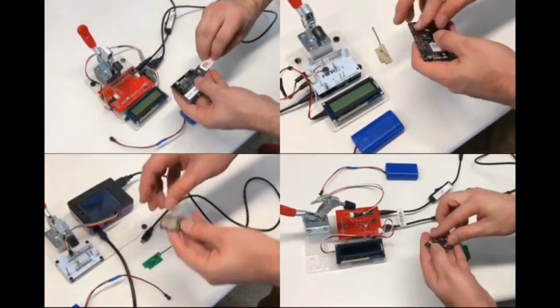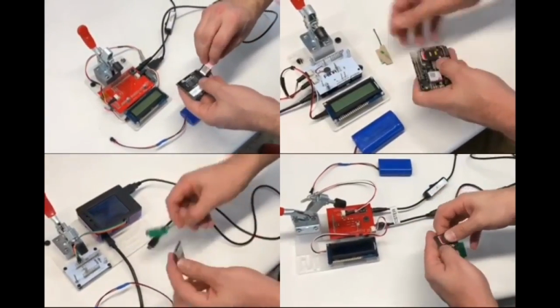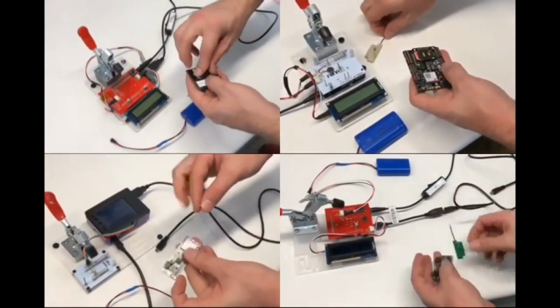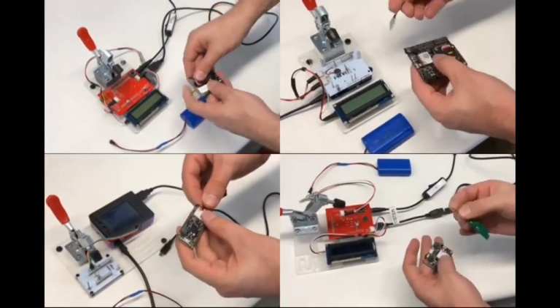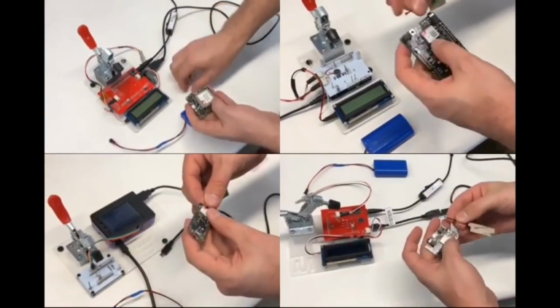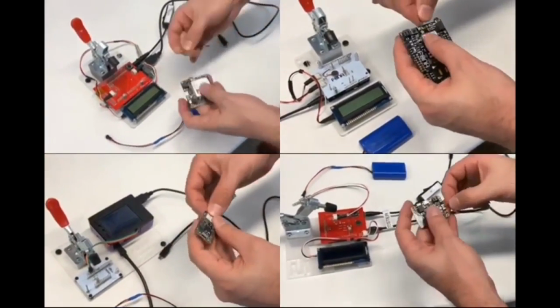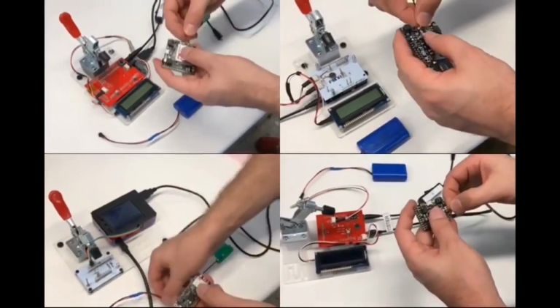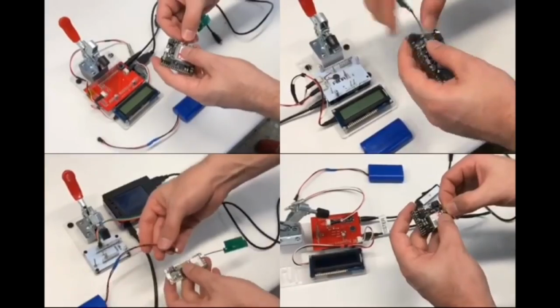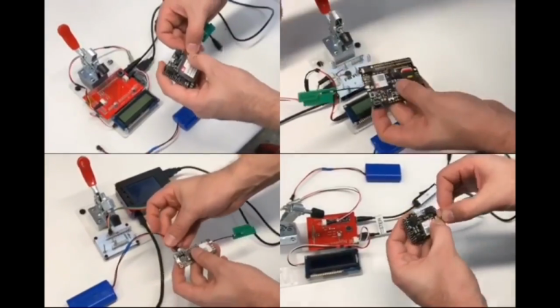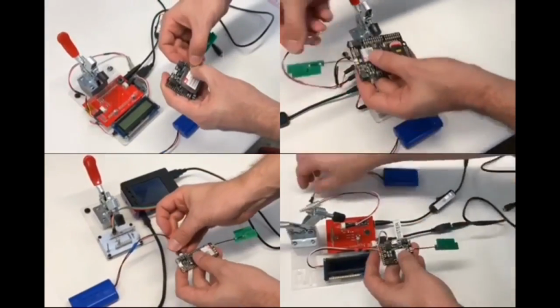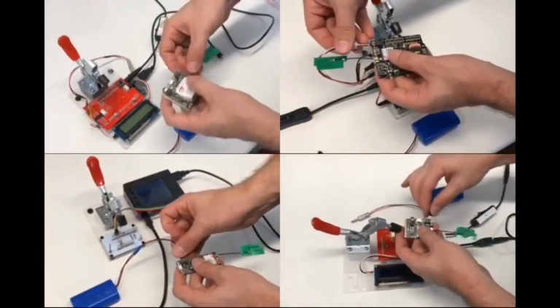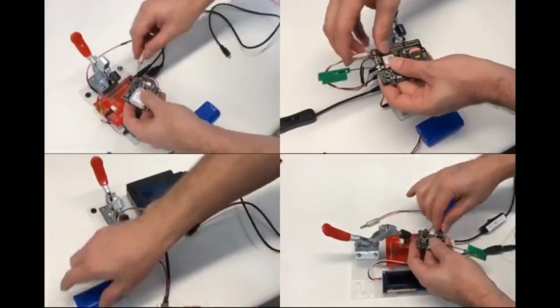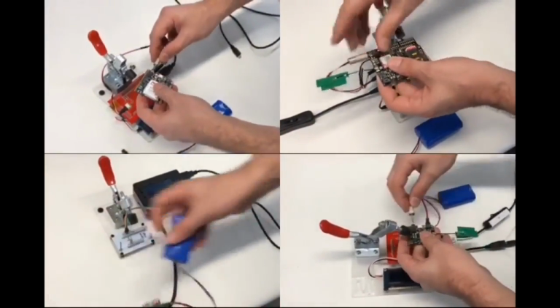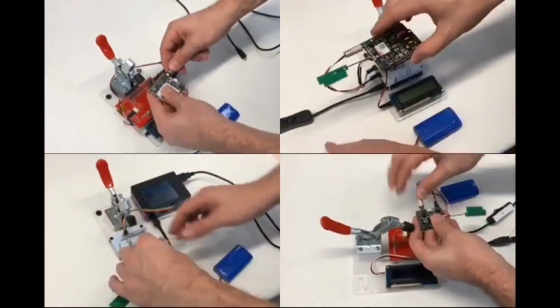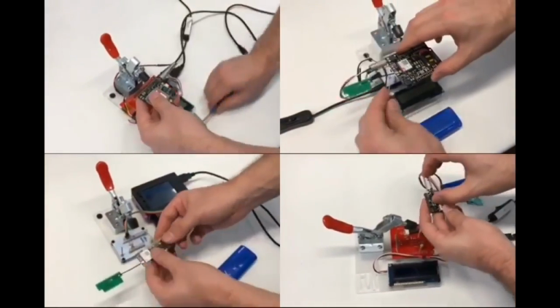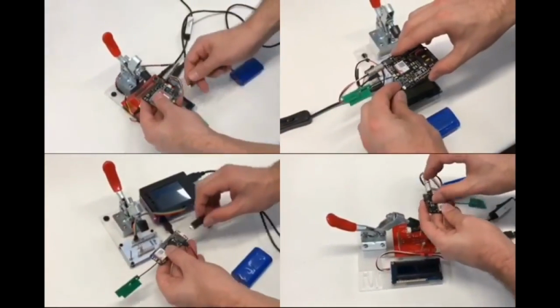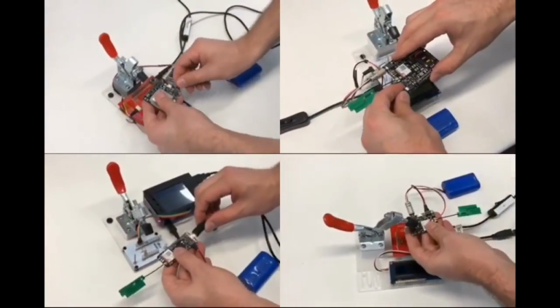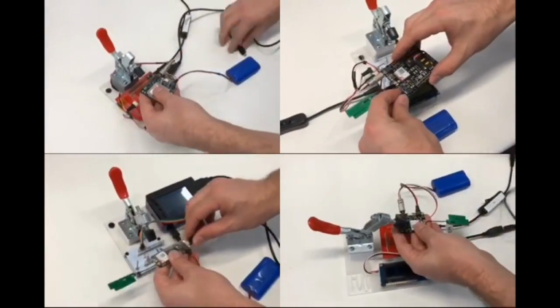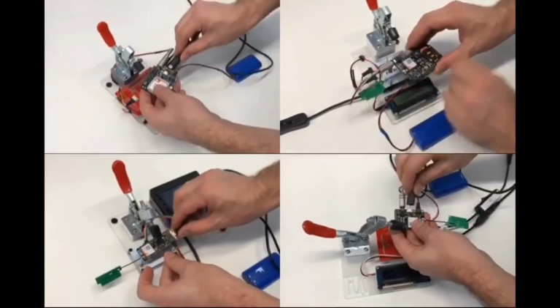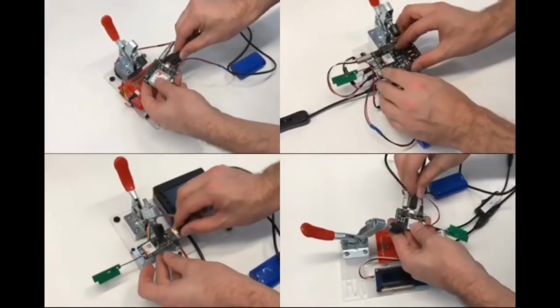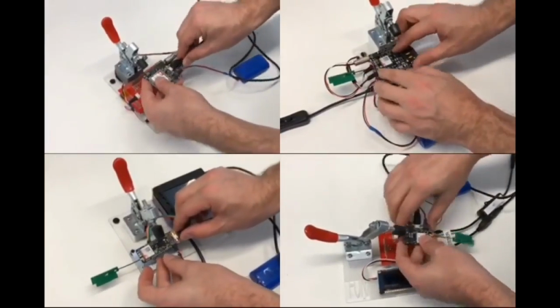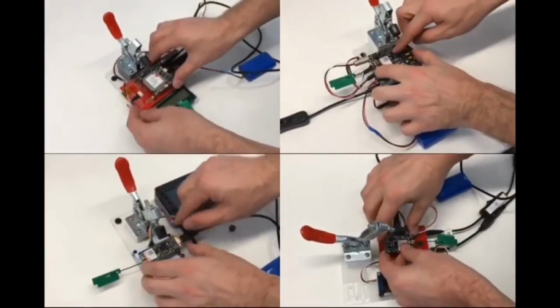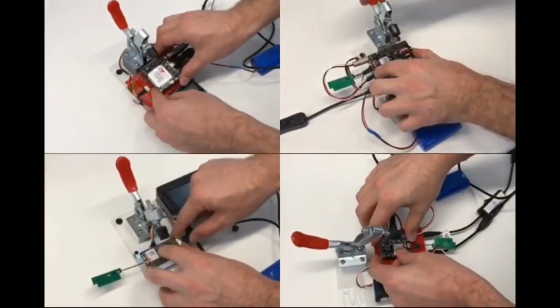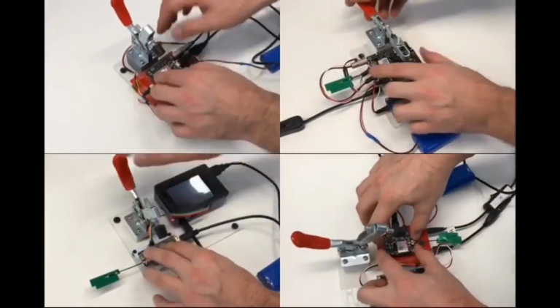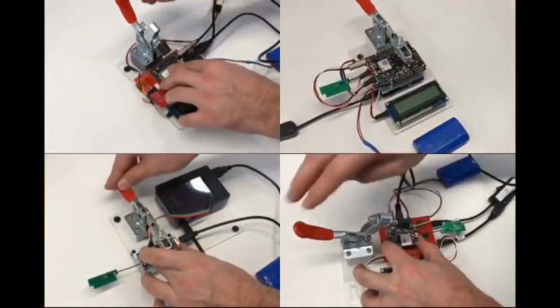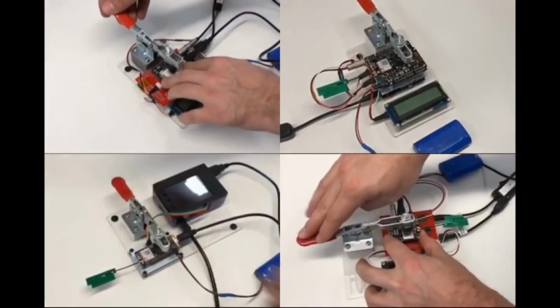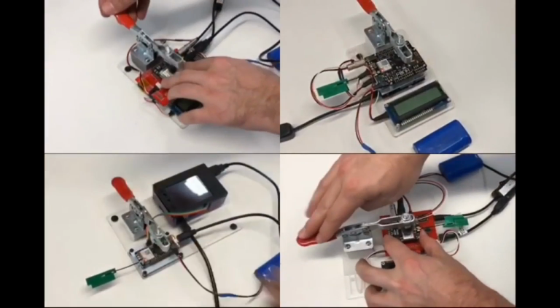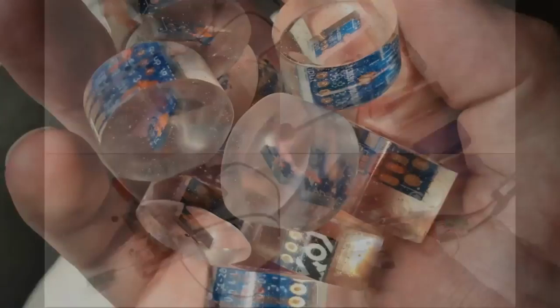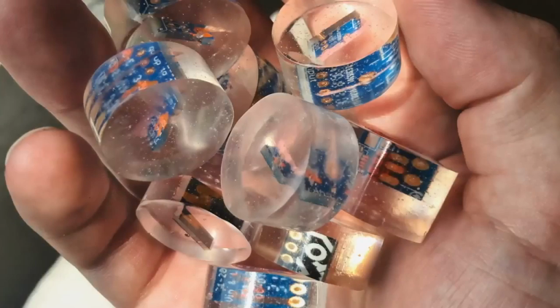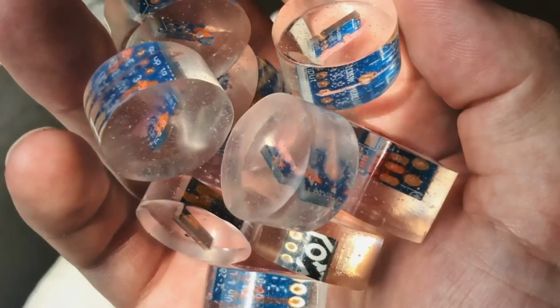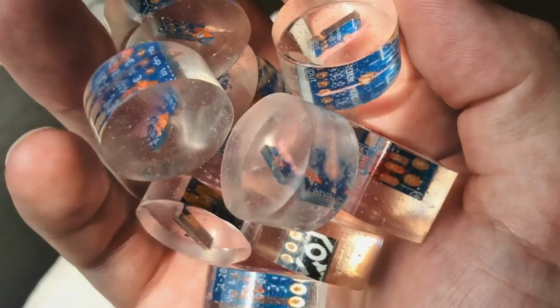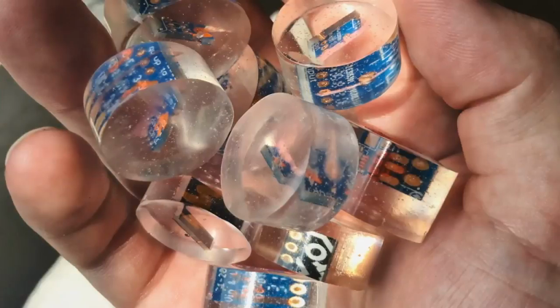These are FONA shield testers. We put the SIM card in, we attach the headphone — there are so many steps. And then we clamp it down and it performs the test. And these are some PCB samples that we got.